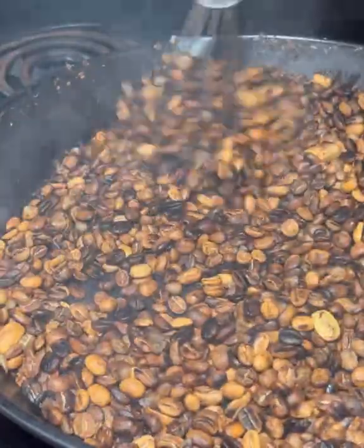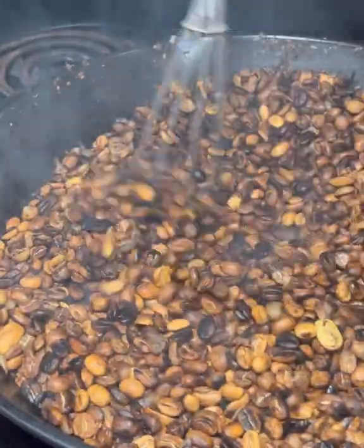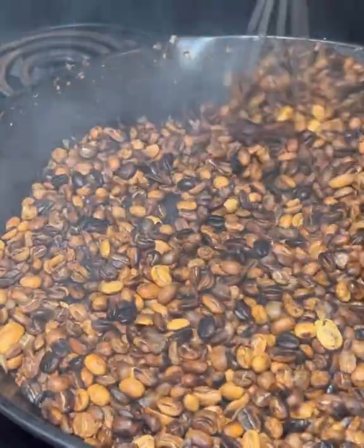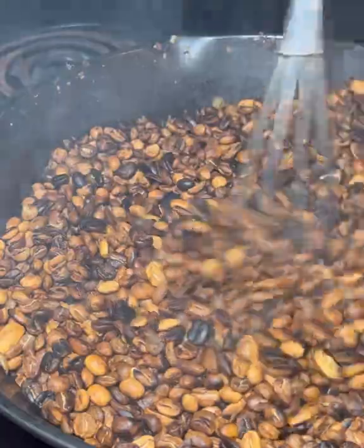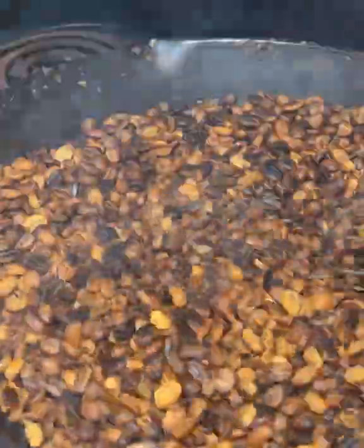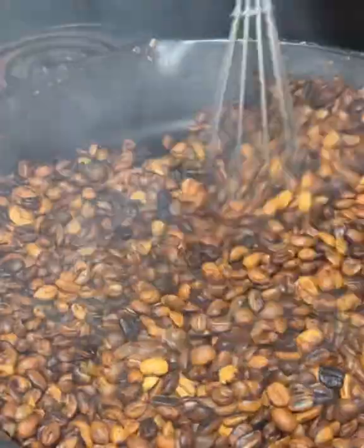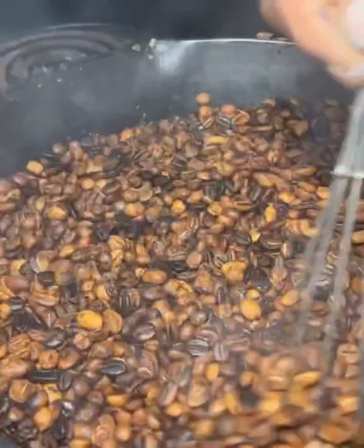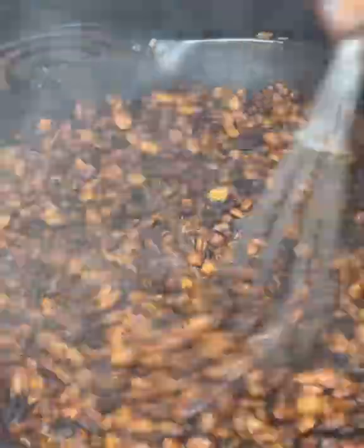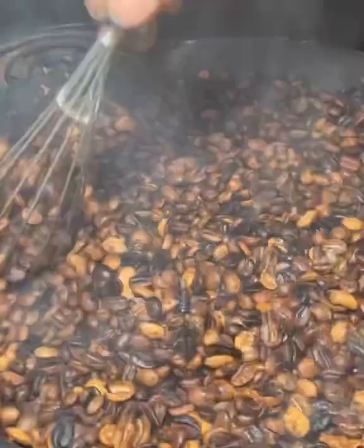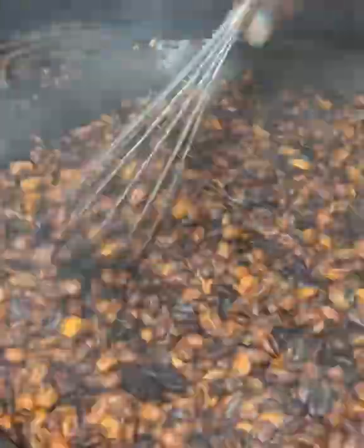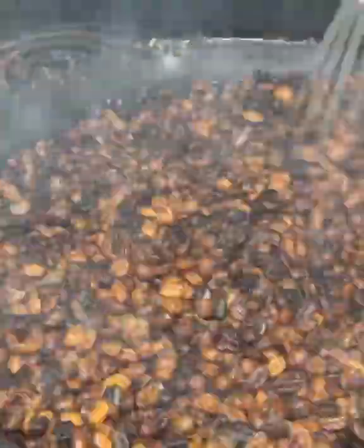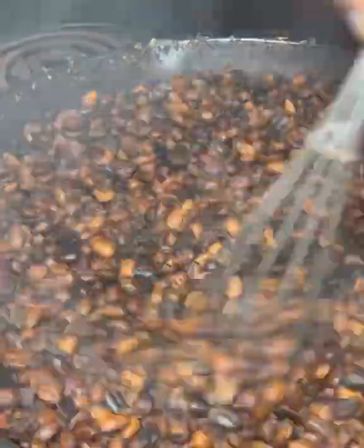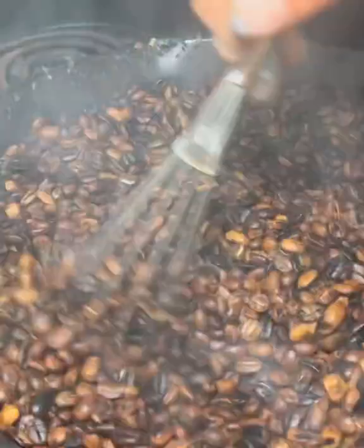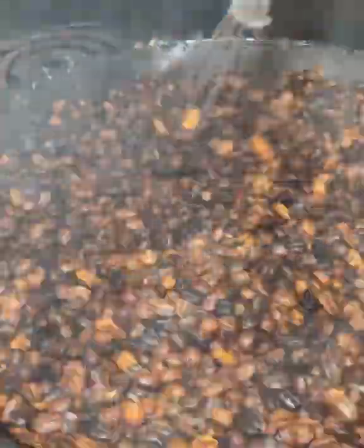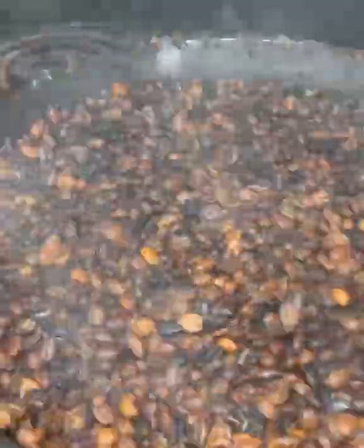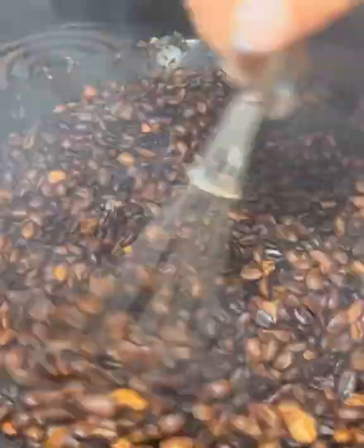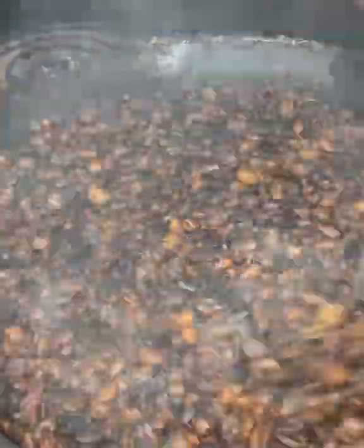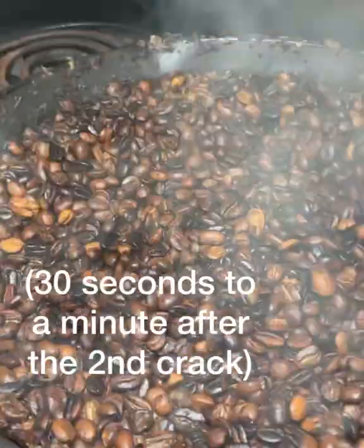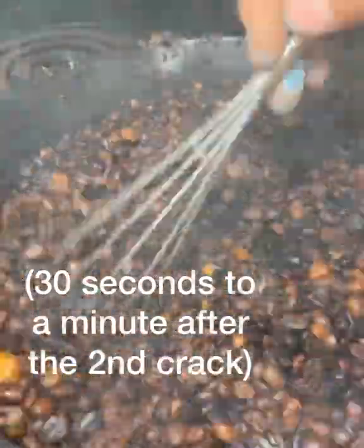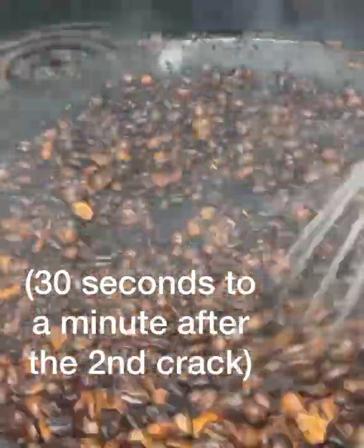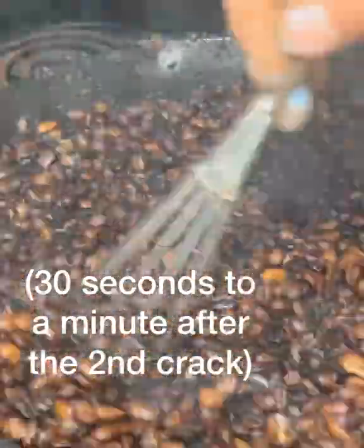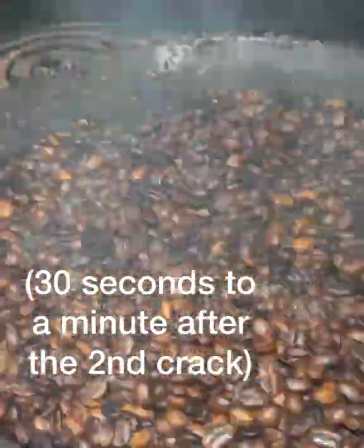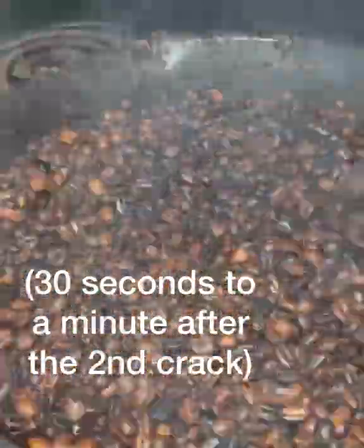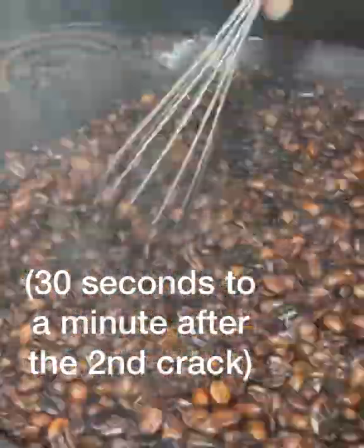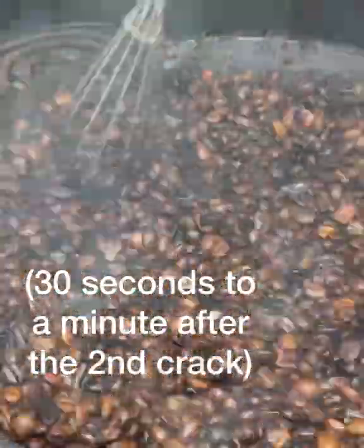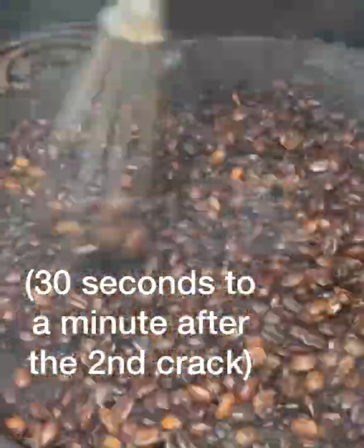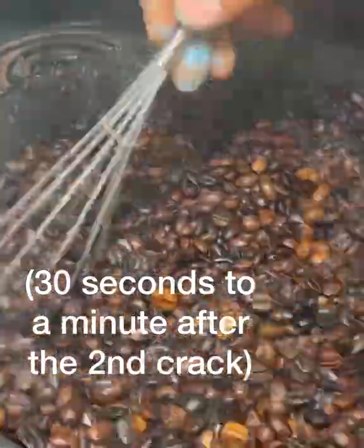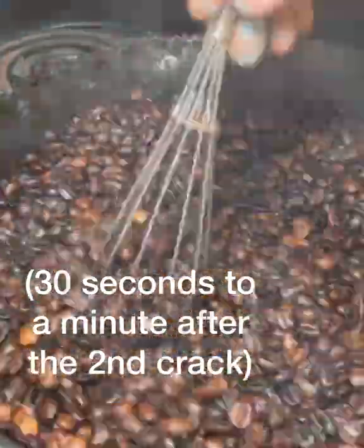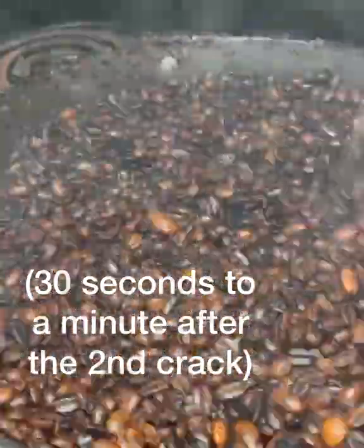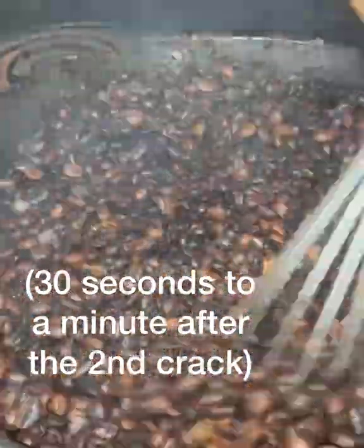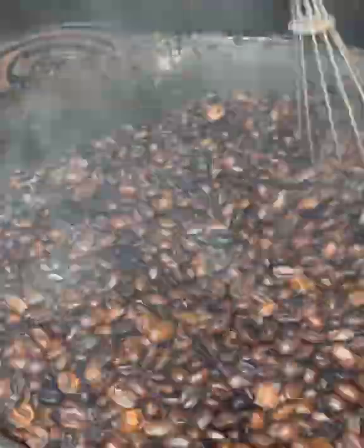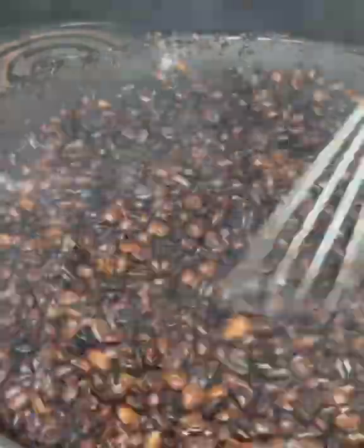If you look into people's results with roasting their own coffee, you'll find that the majority of people agree that it's shortly after the second crack that creates the best roast.